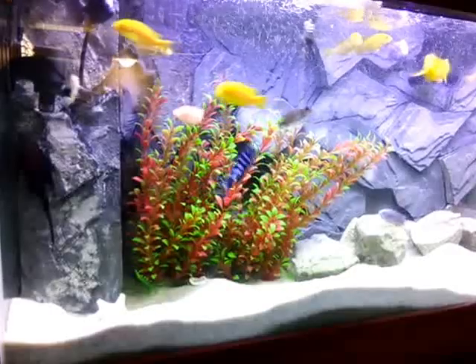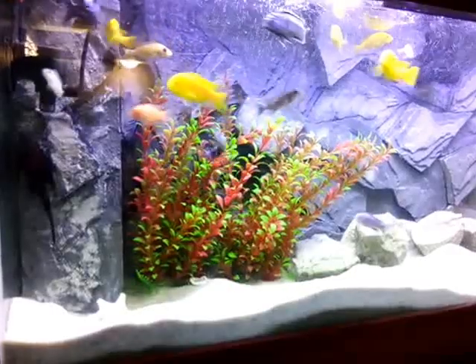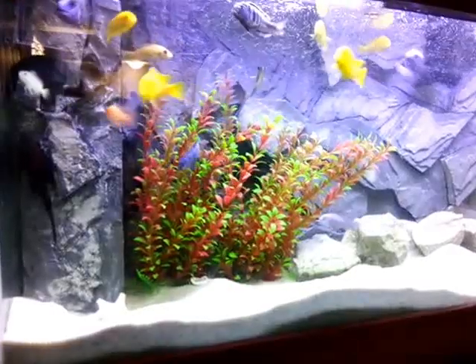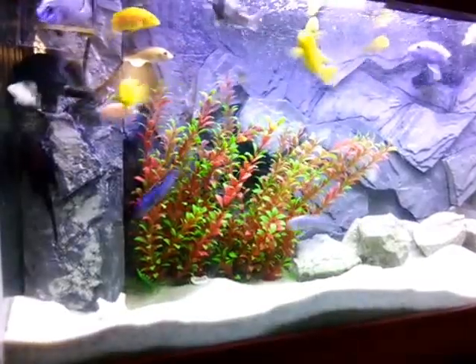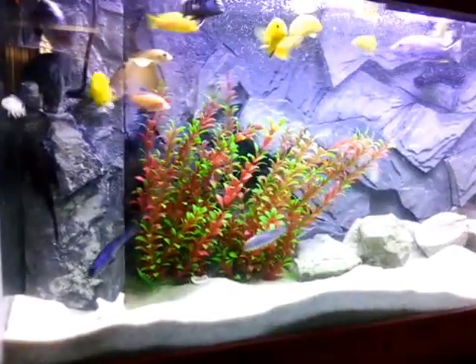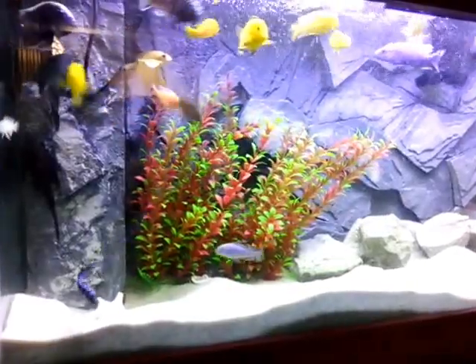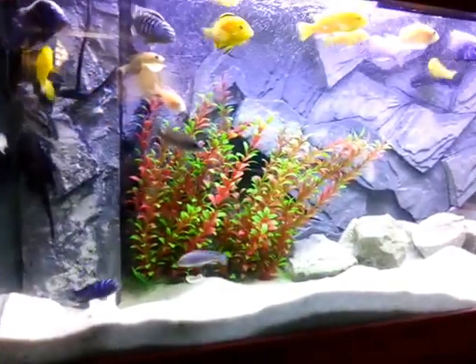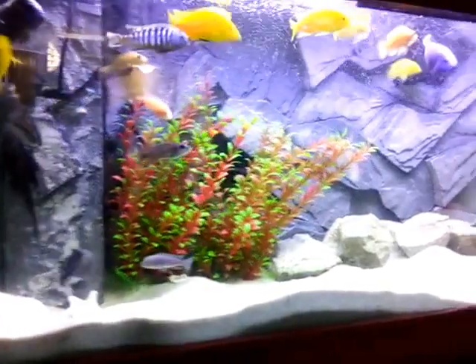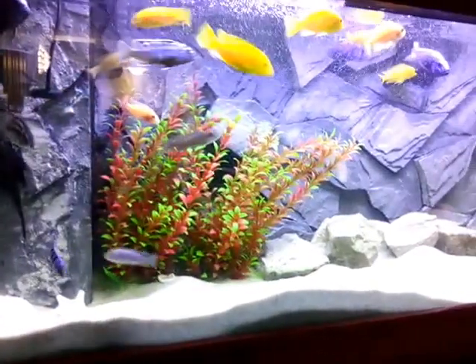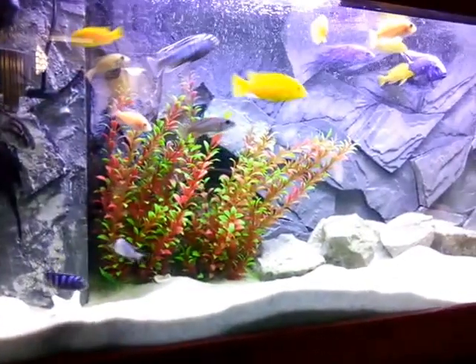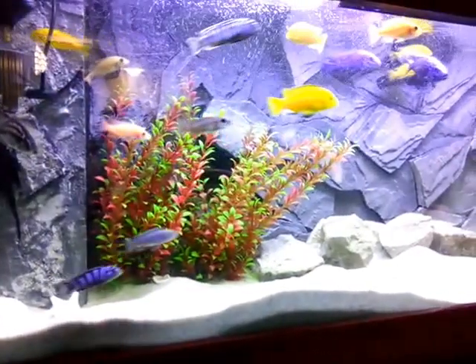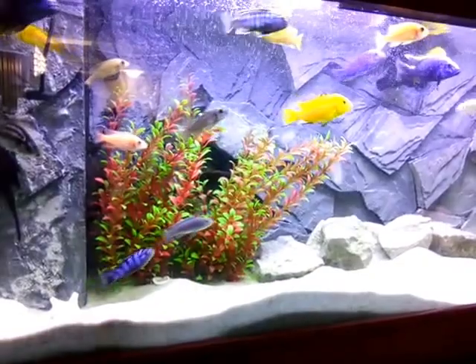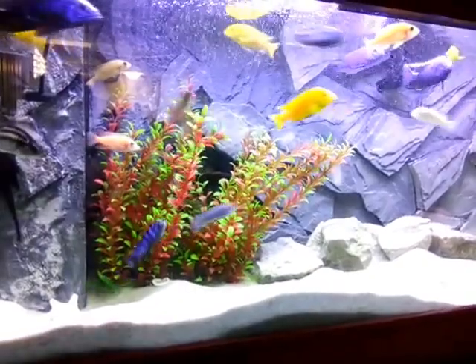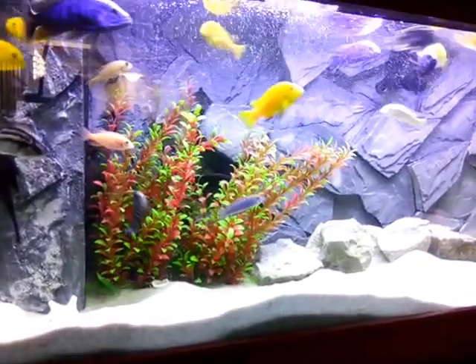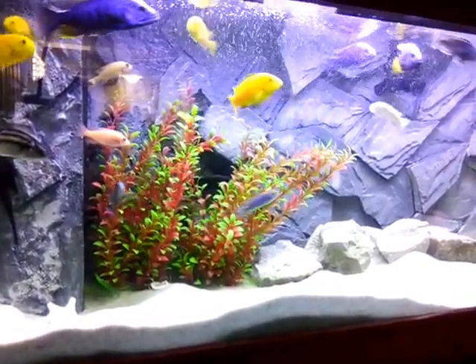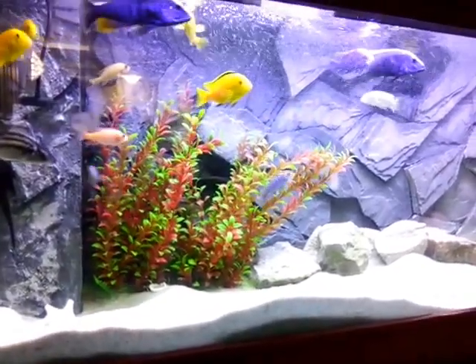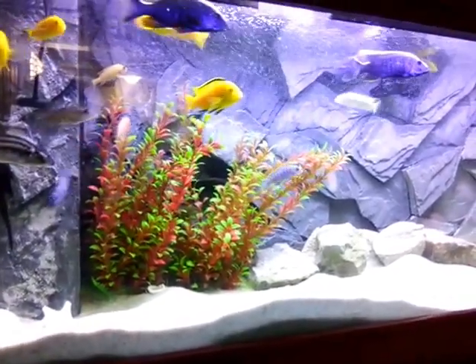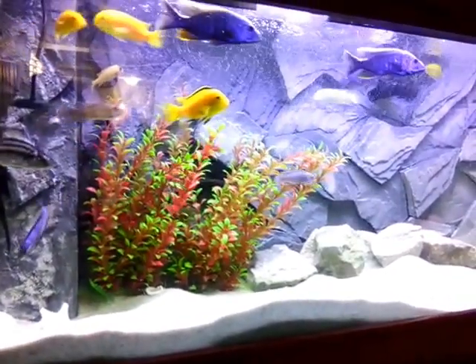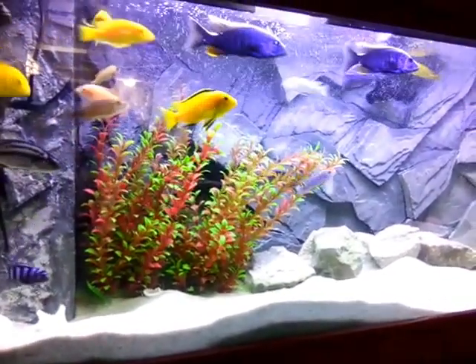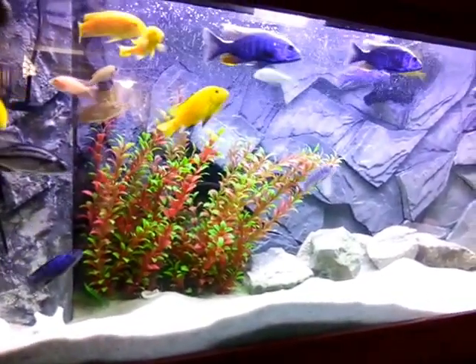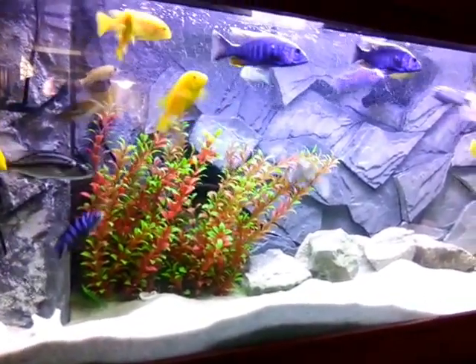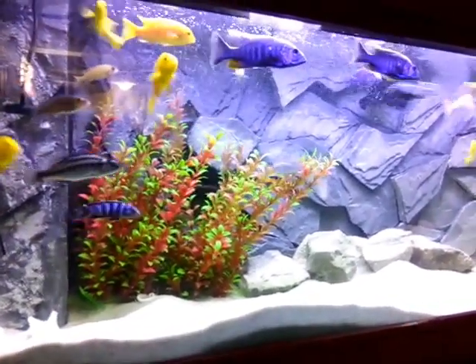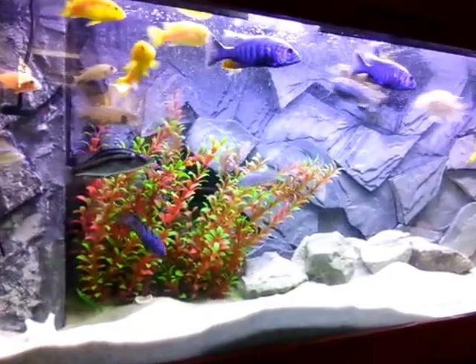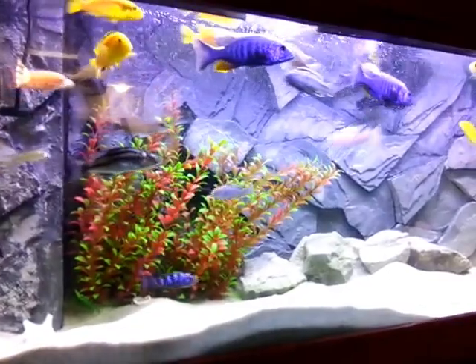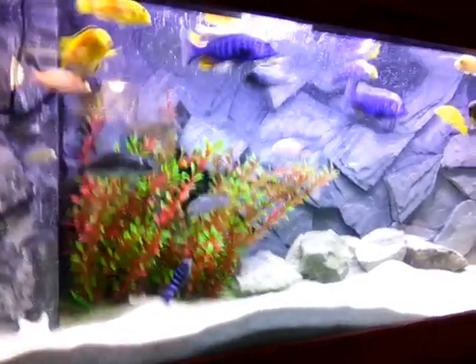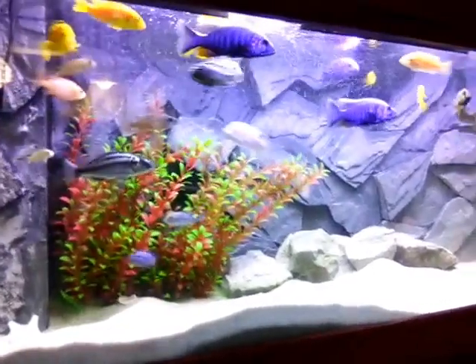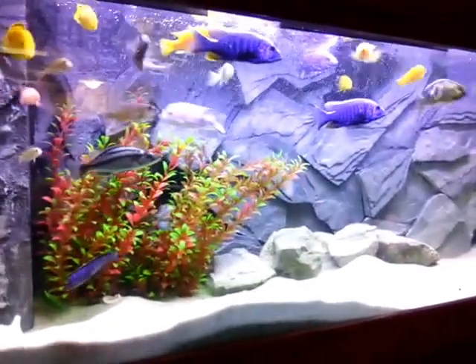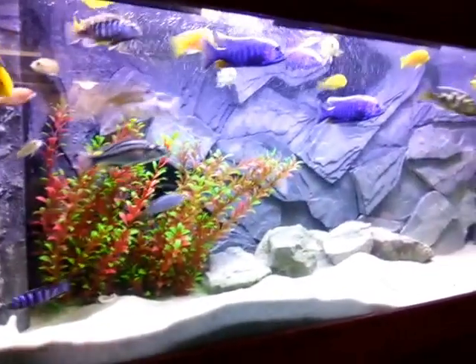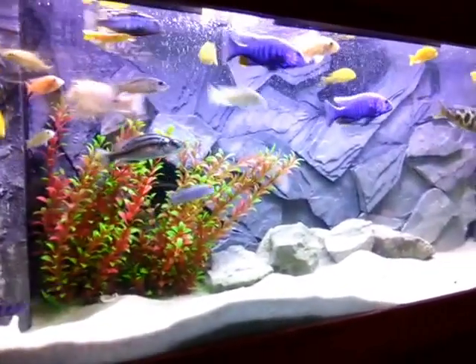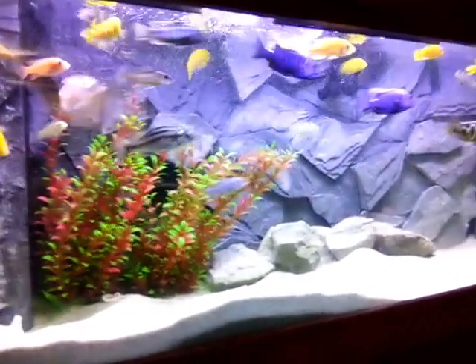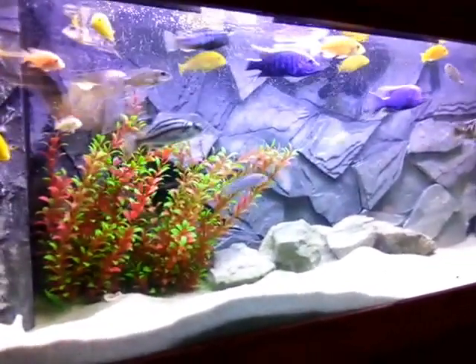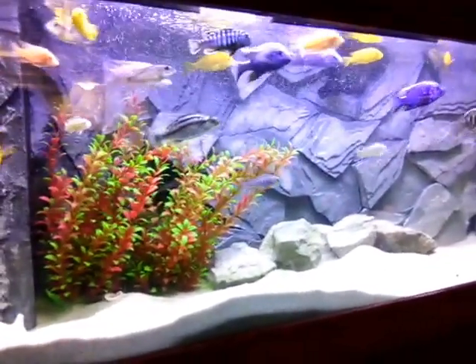Hello YouTube, this is Satish here from Toronto, once again with an awesome video of my African Cichlid tank. This is my 125 gallon tank that you guys have been seeing for a long time. What I have here is Mbunas, Peacocks and Haps.